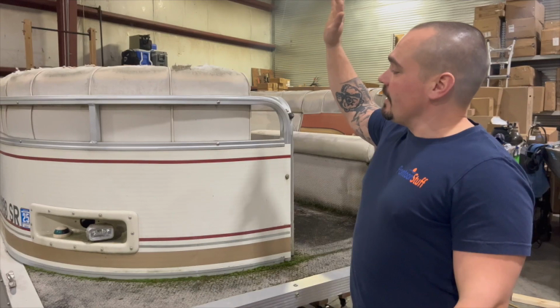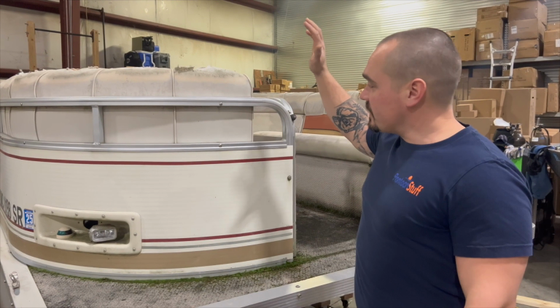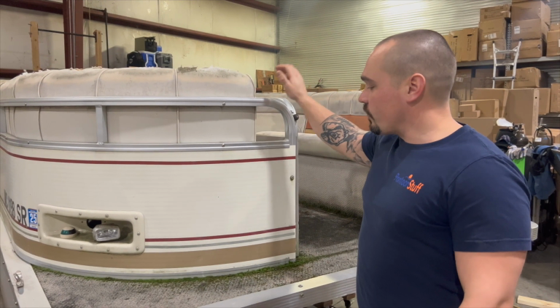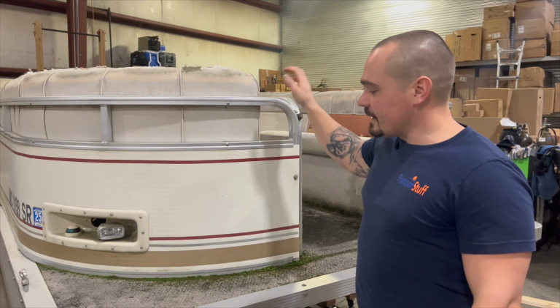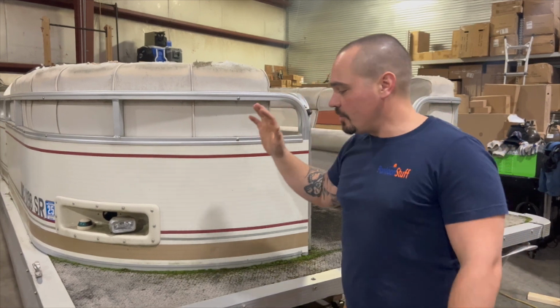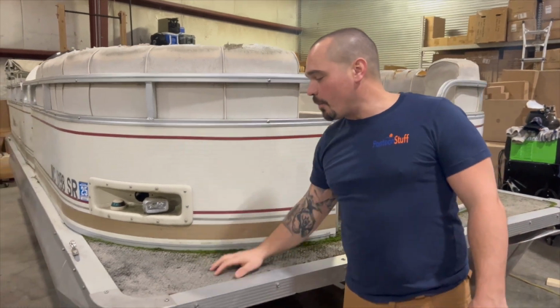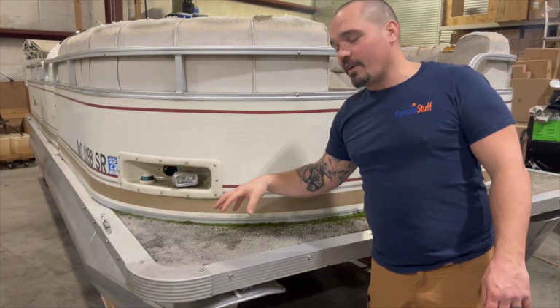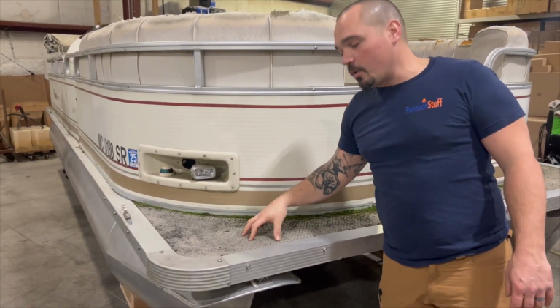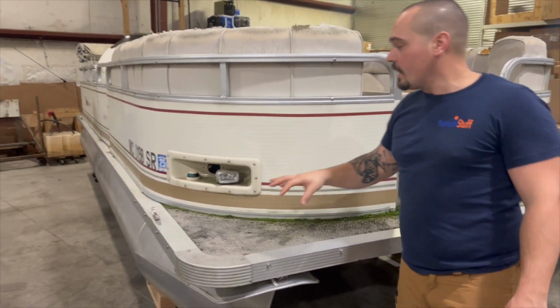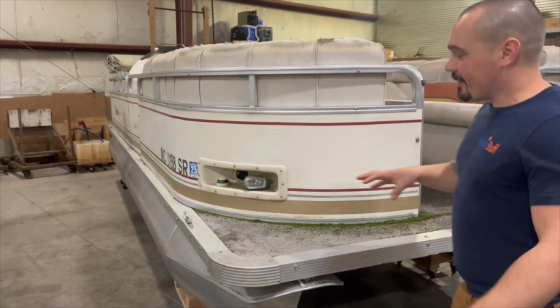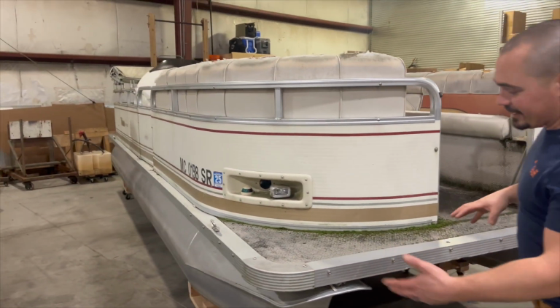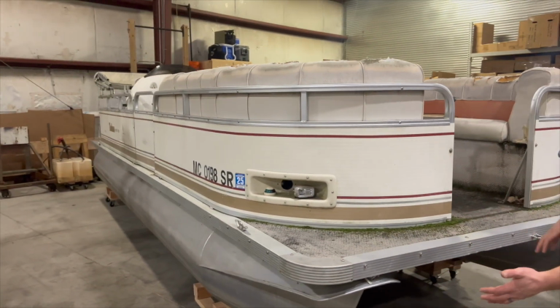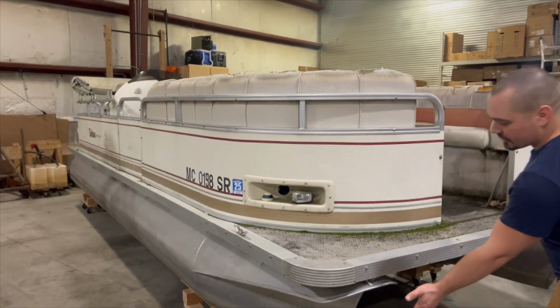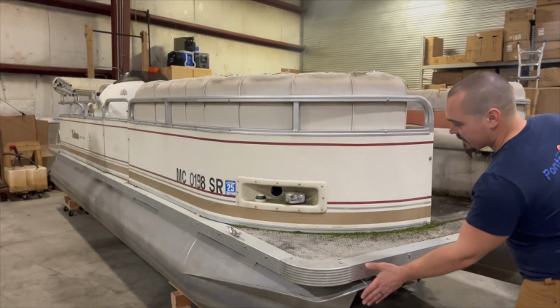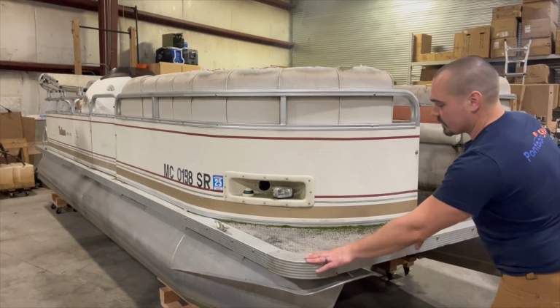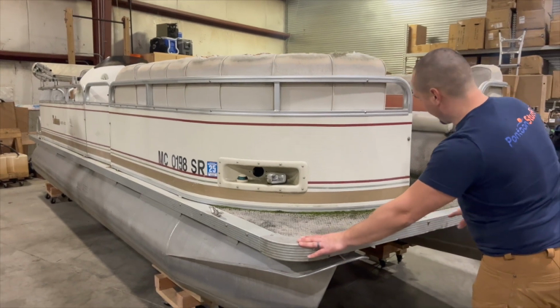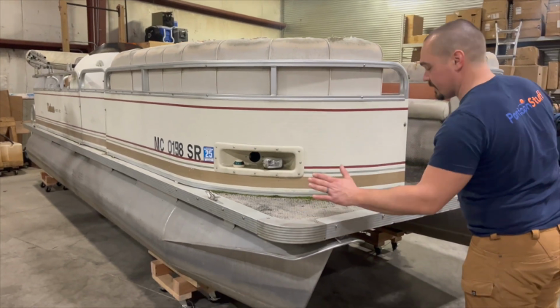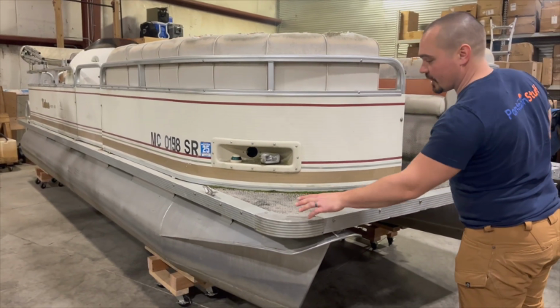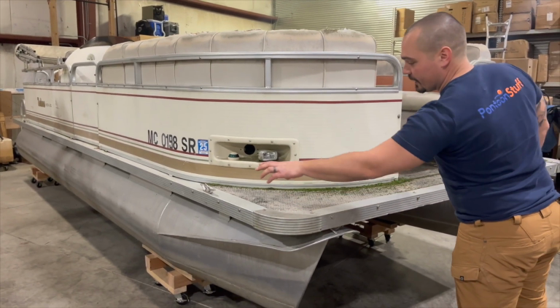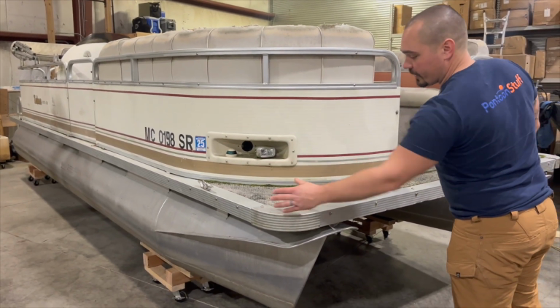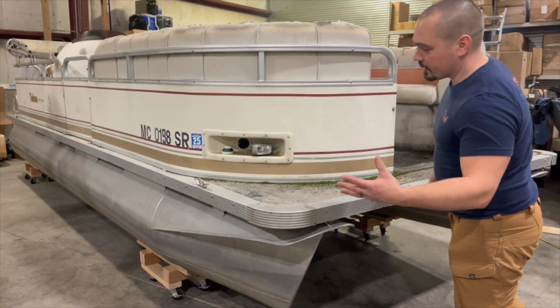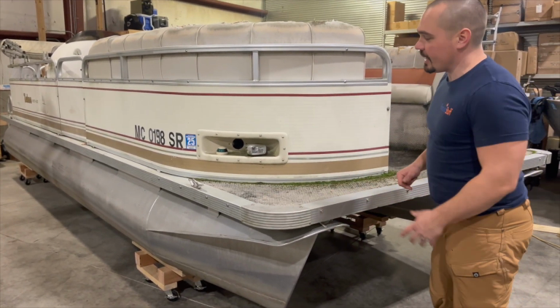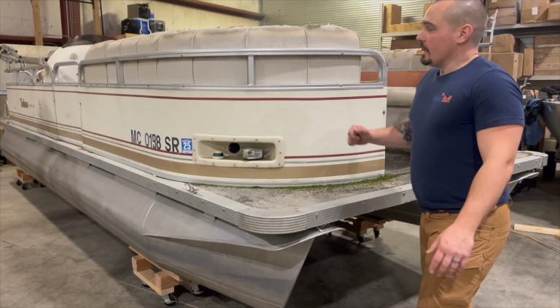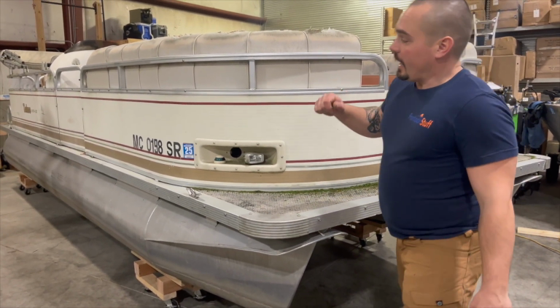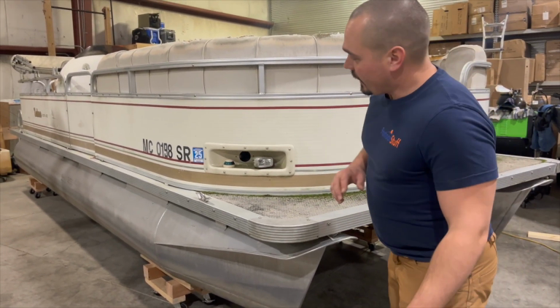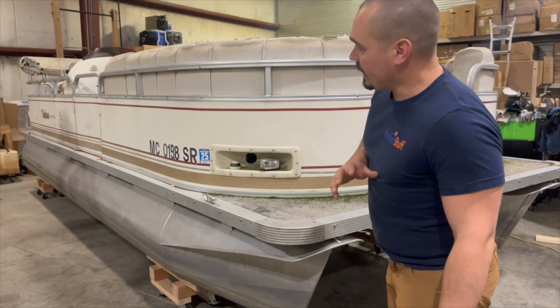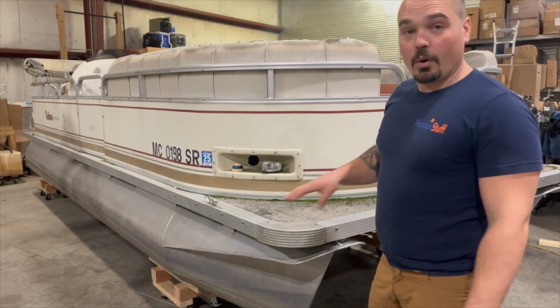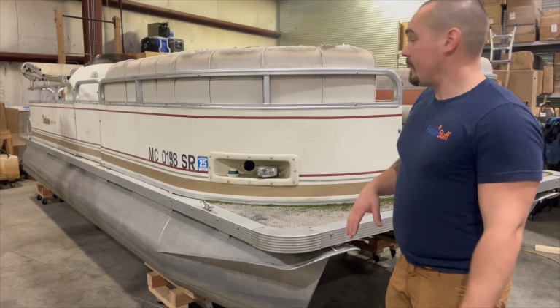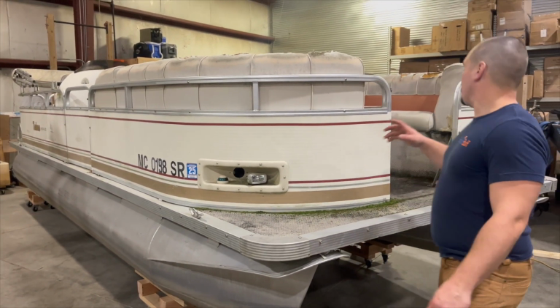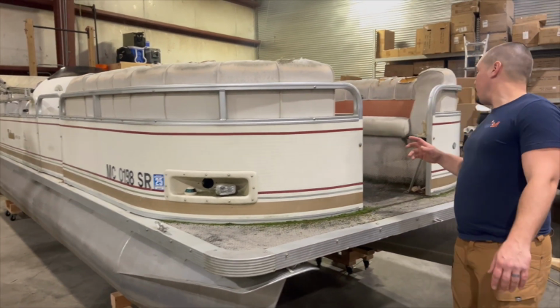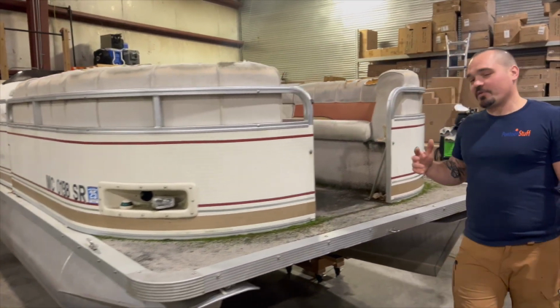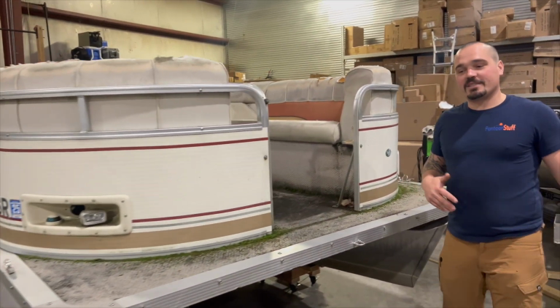This boat's getting new railings, new deck boards, new vinyl flooring. About the only thing that's going to stay are the pontoons. This rub rail is in good shape. The corner caps are in good shape. Everything else is going on it. You take a peek just from the outside.